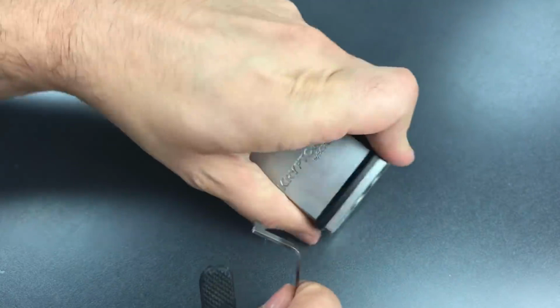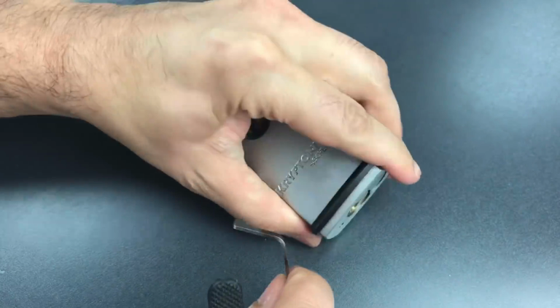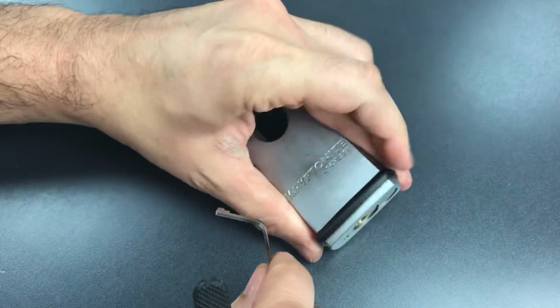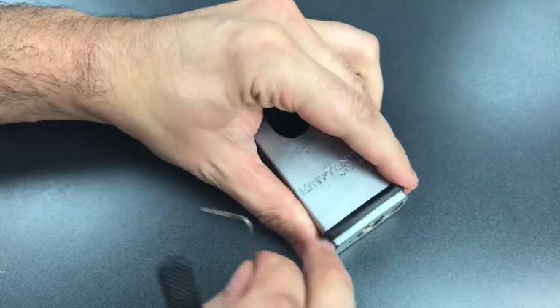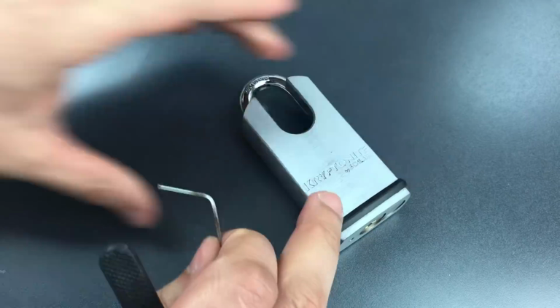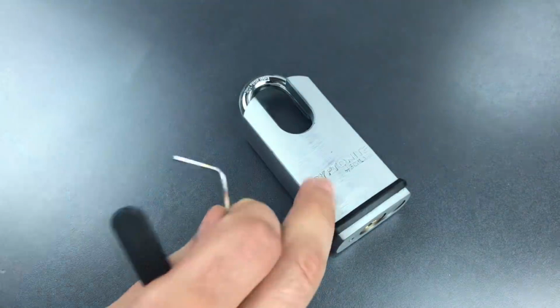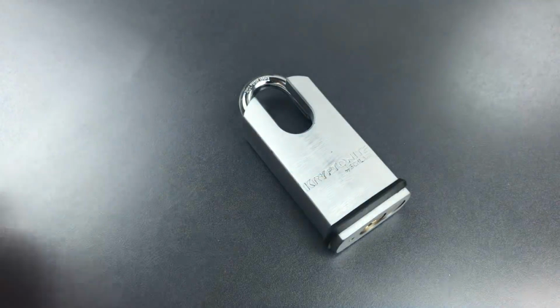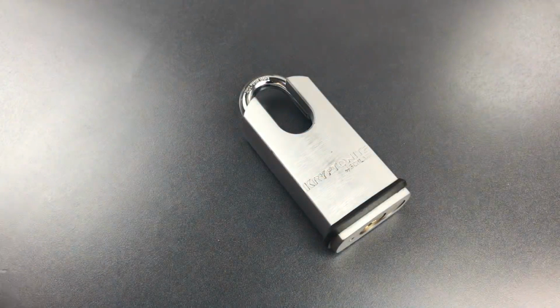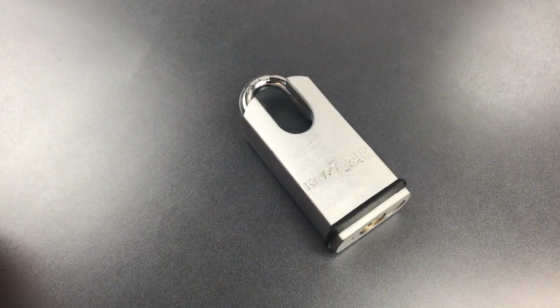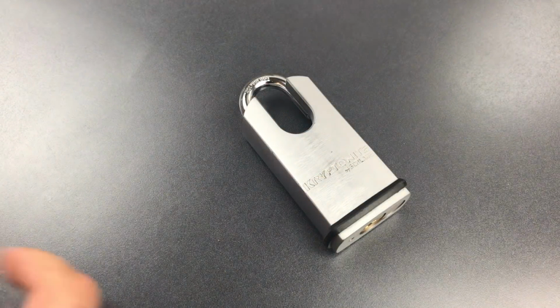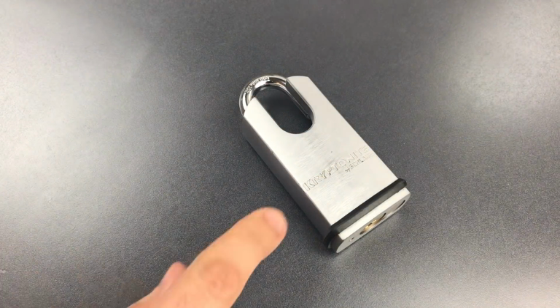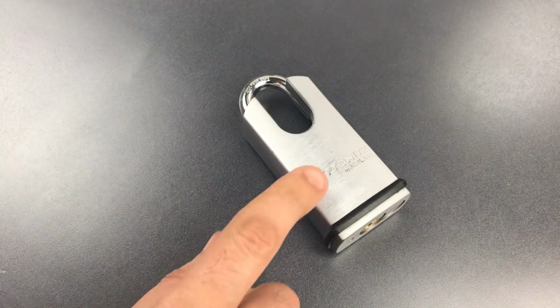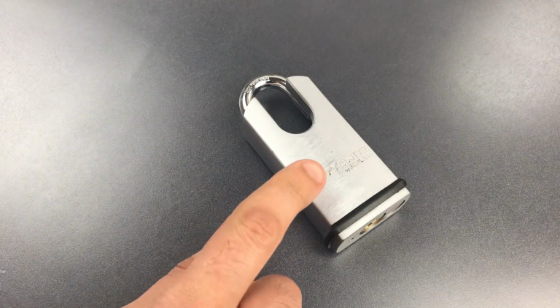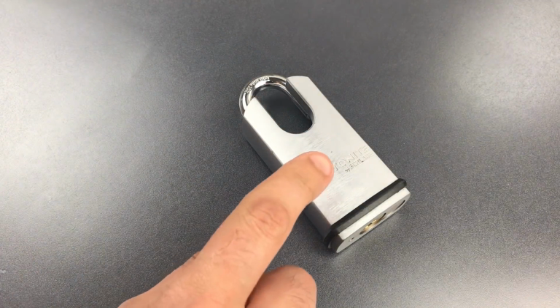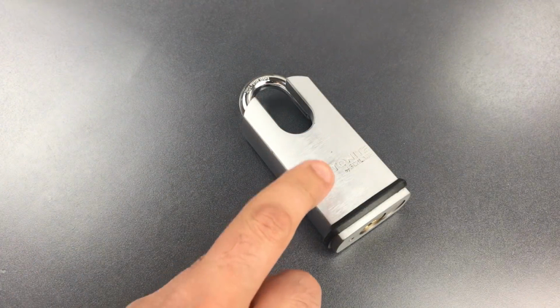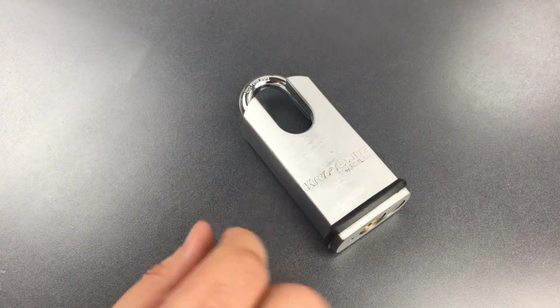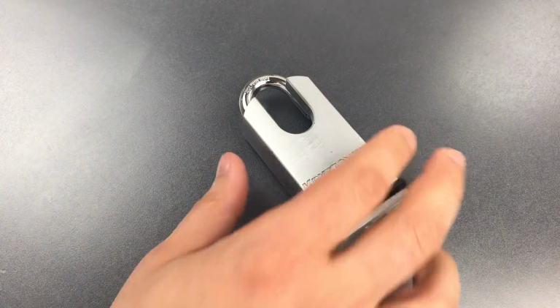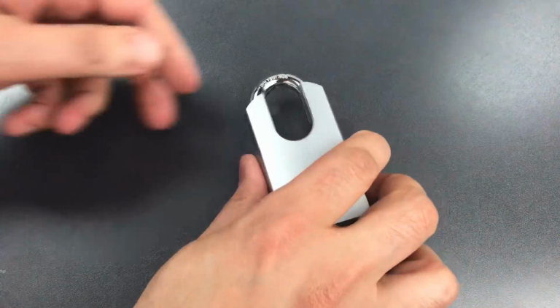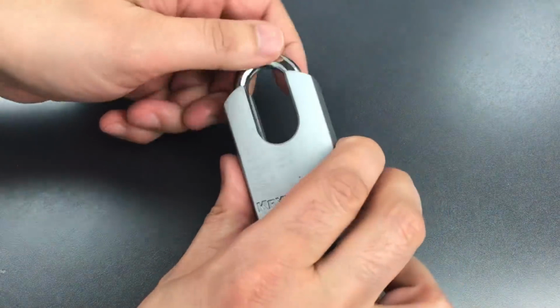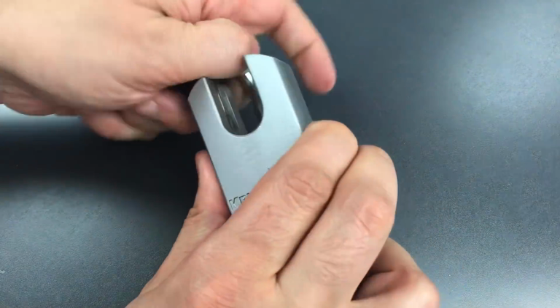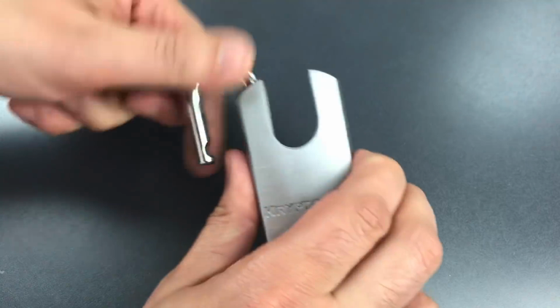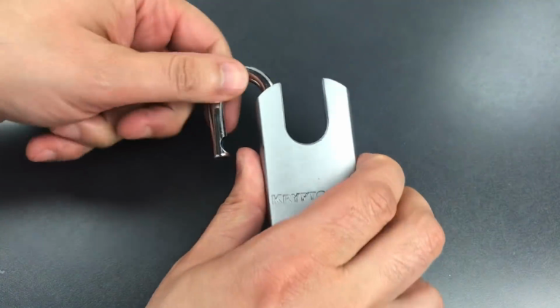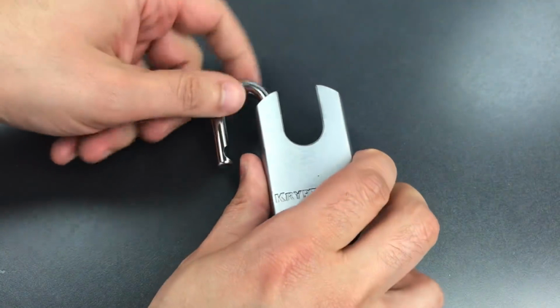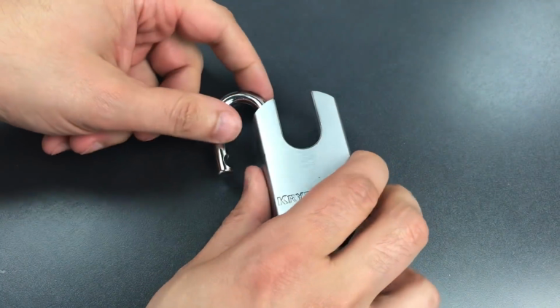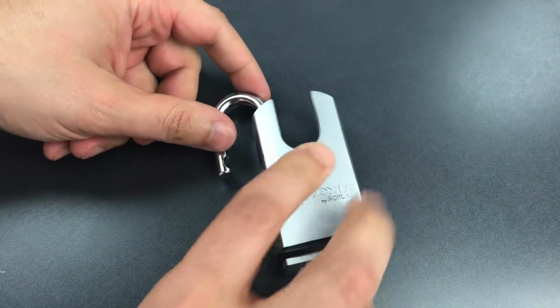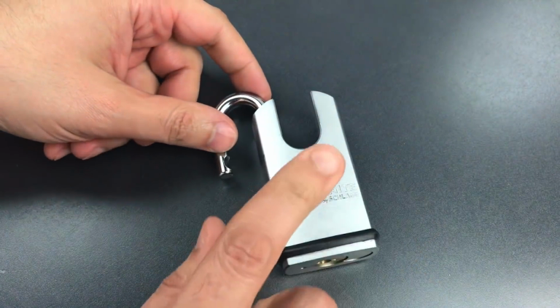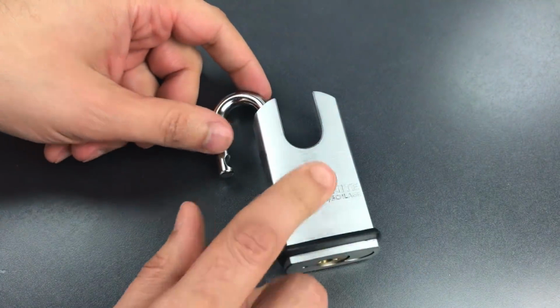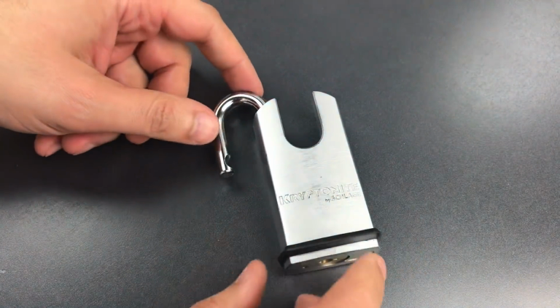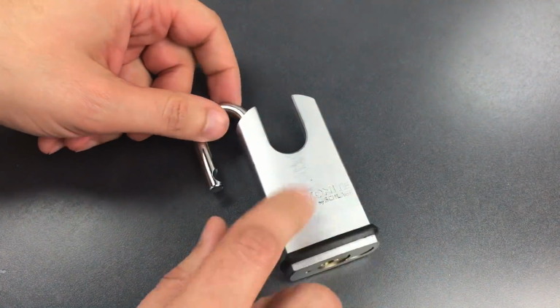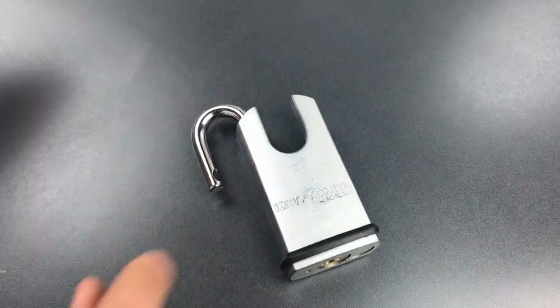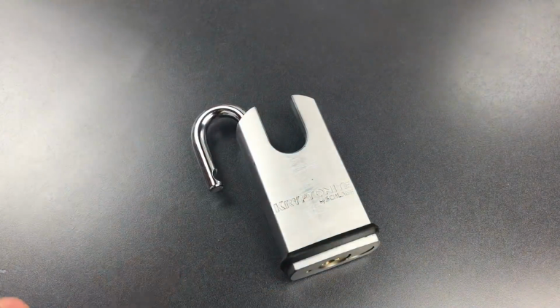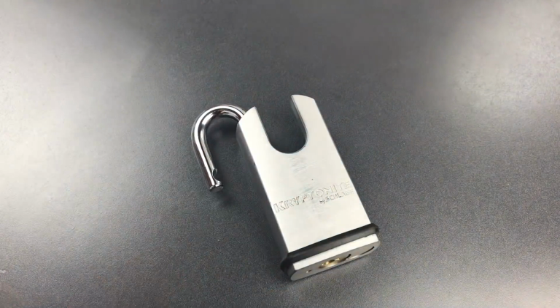Now, that might have looked easy, but let me tell you, until I figured out that you needed such heavy tension to open this up, it had me baffled for a while. Okay, let's take this apart.